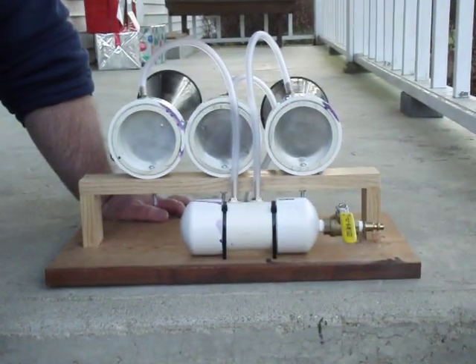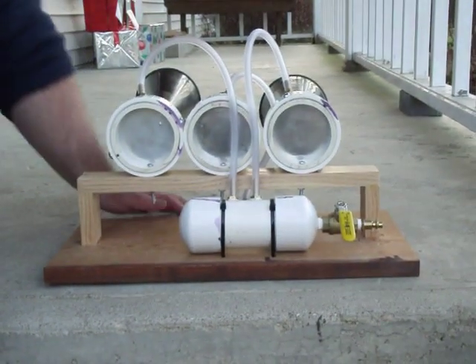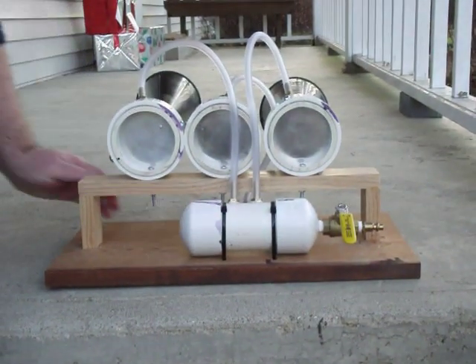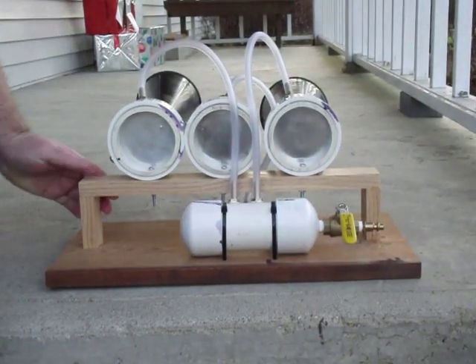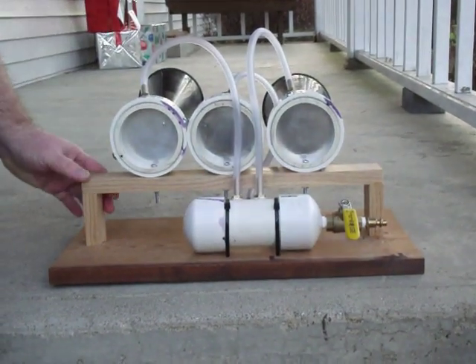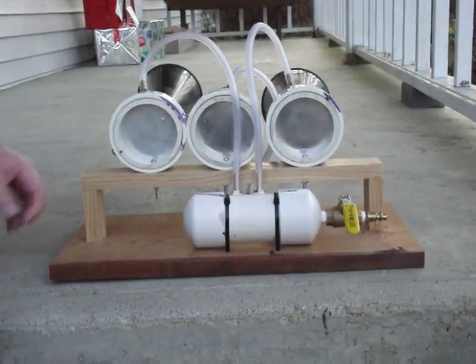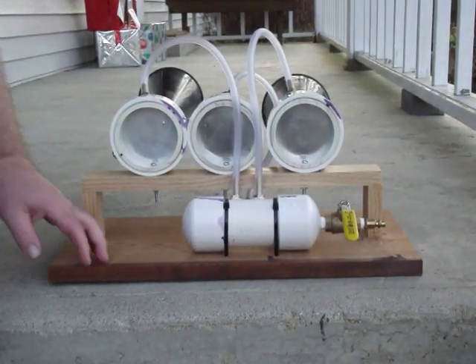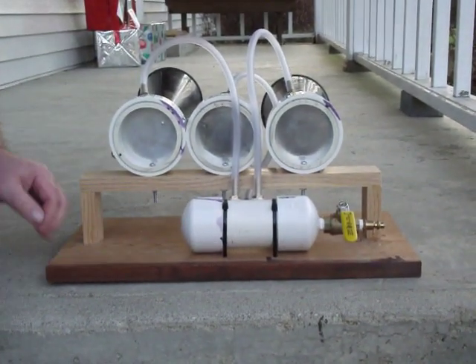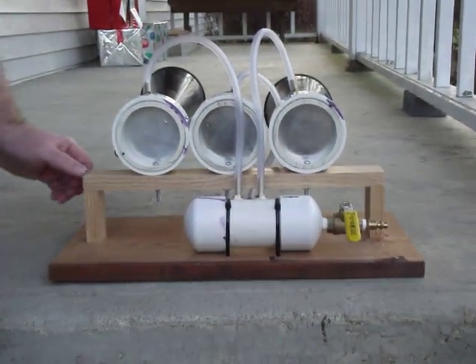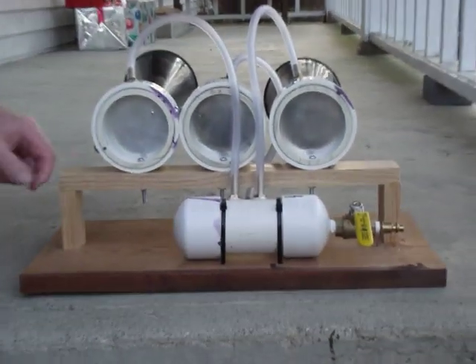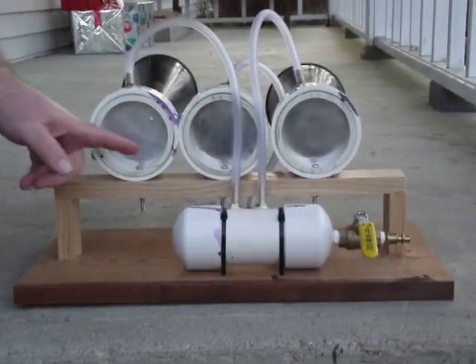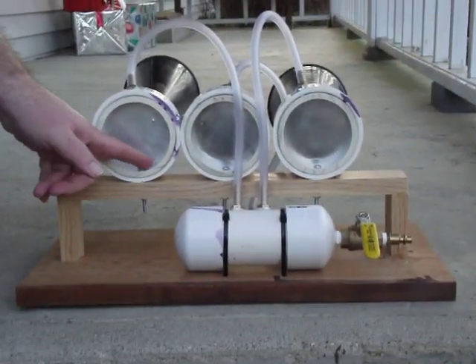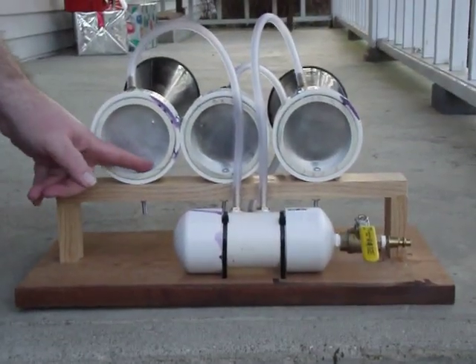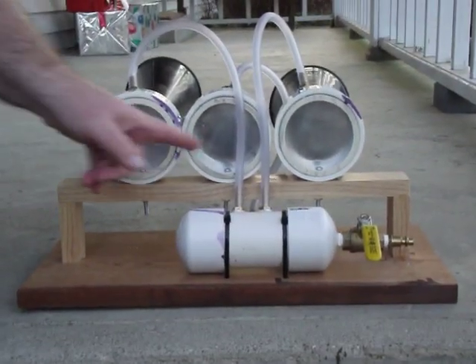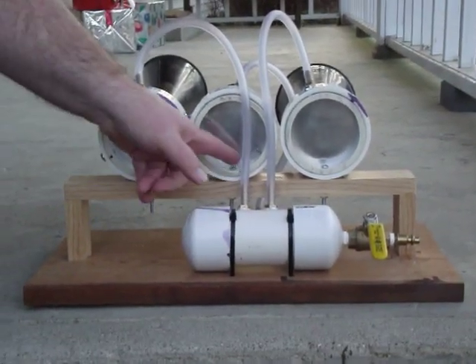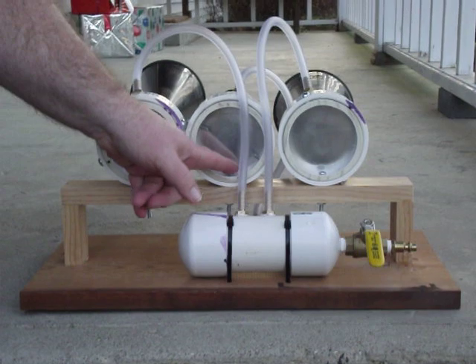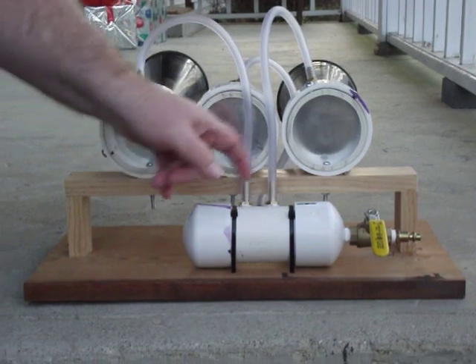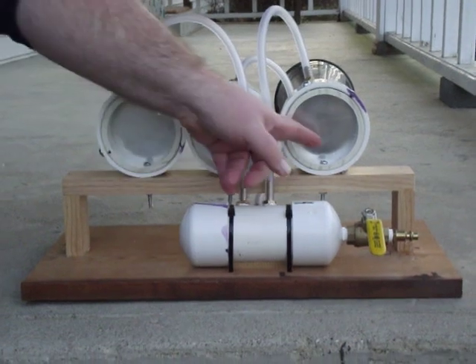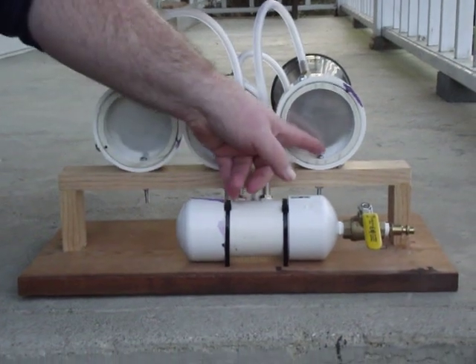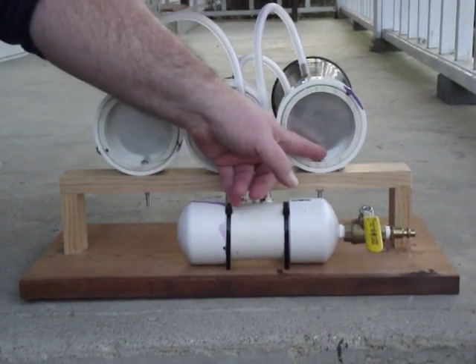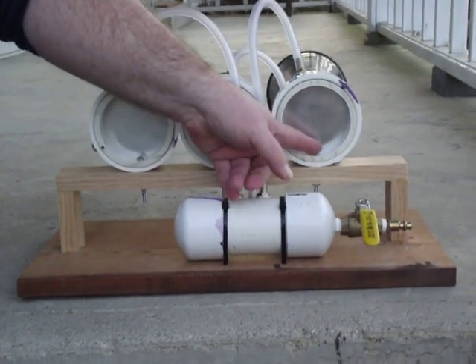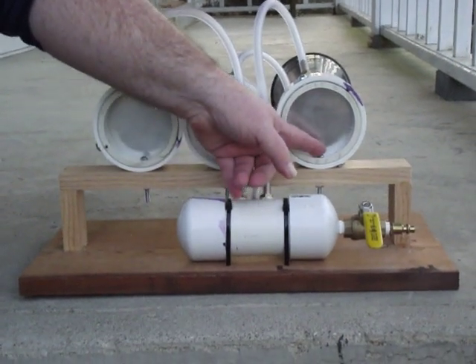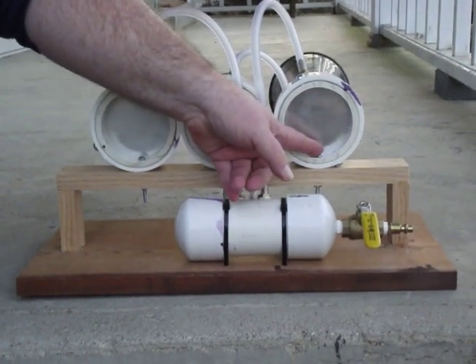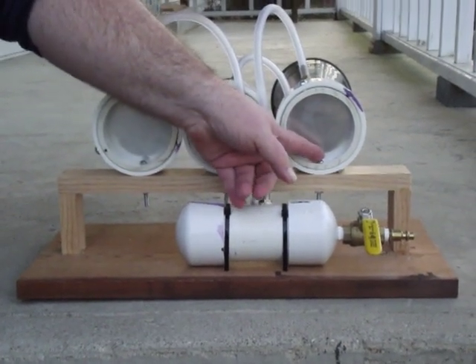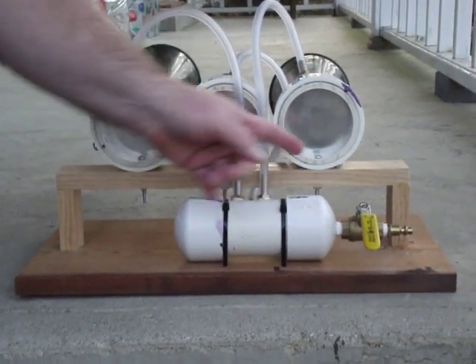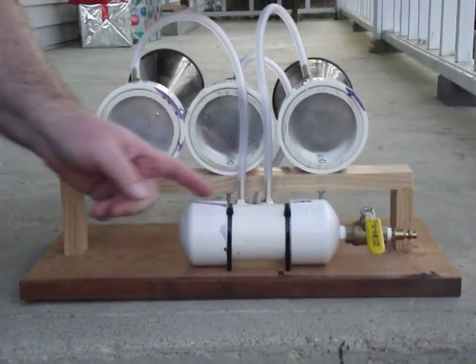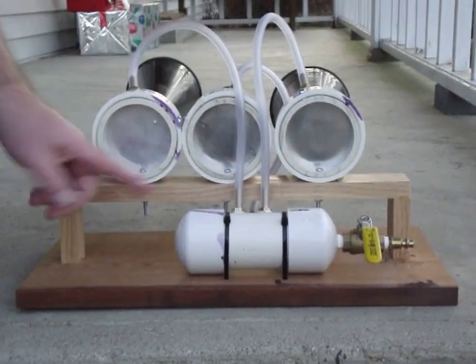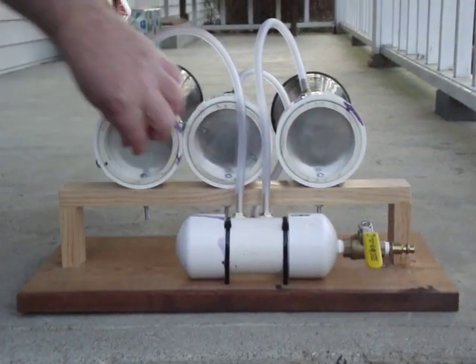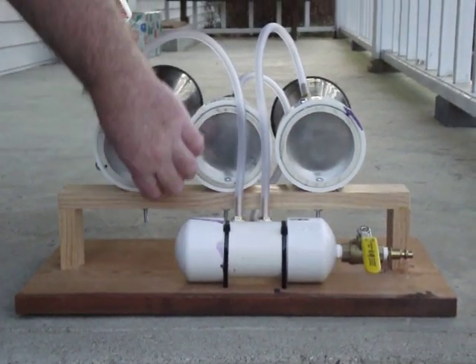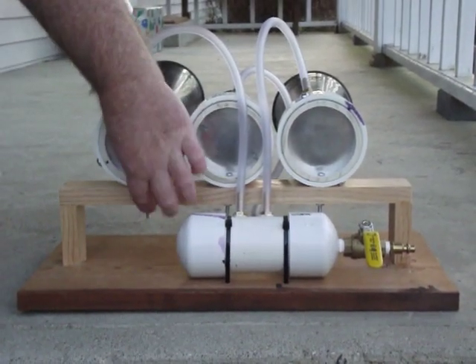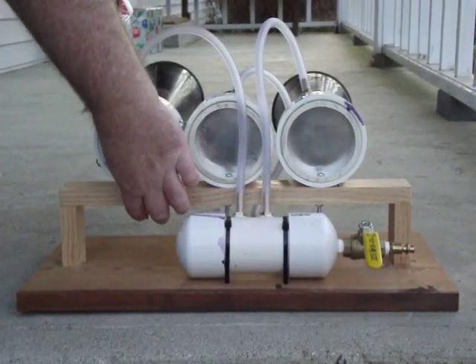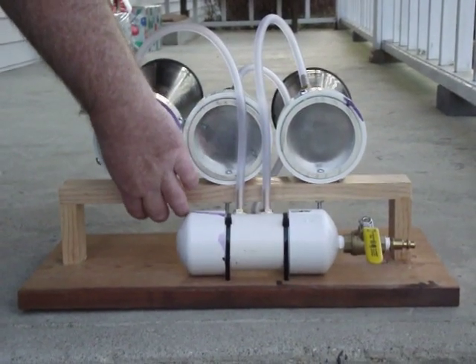For the mount, we just made this out of wood, drilled a hole straight in the bottom of these three air chambers, and used a bolt and a nut.